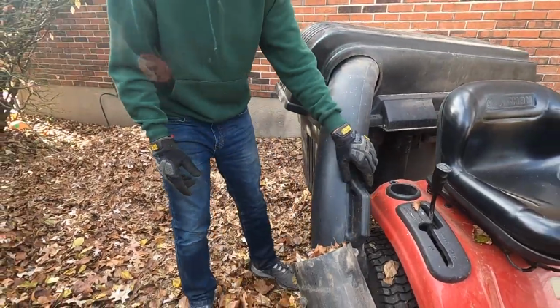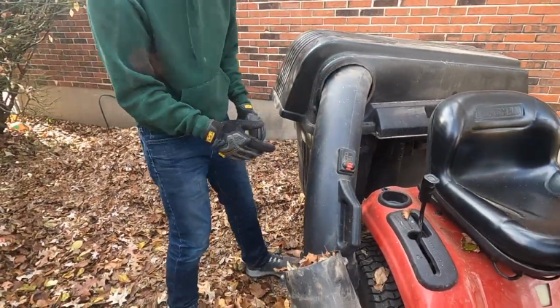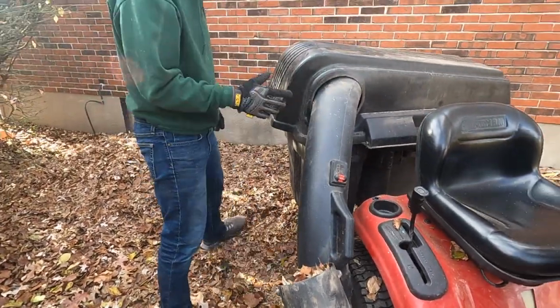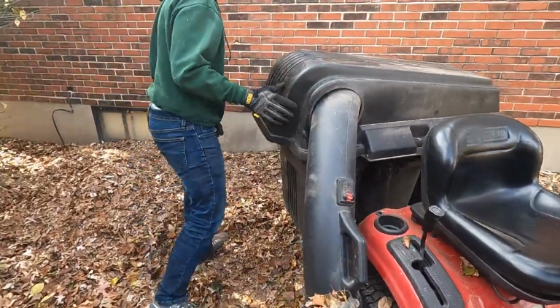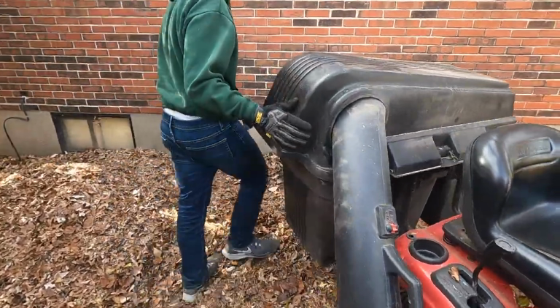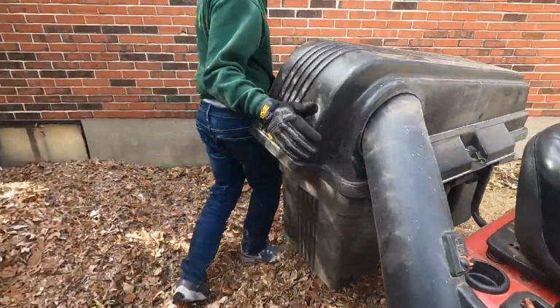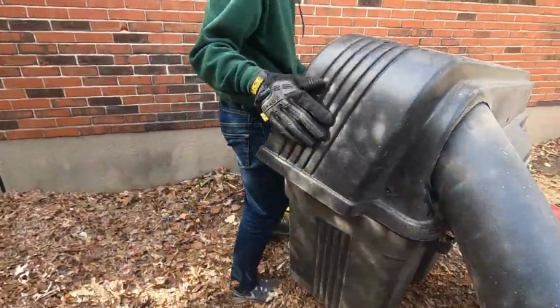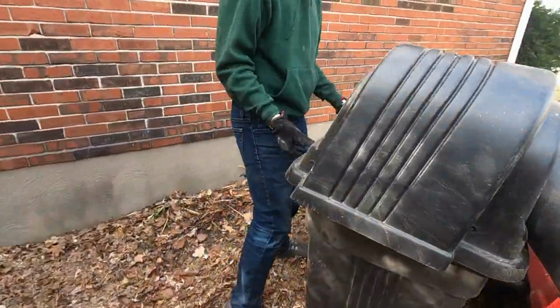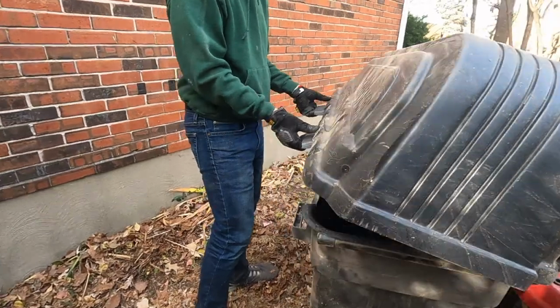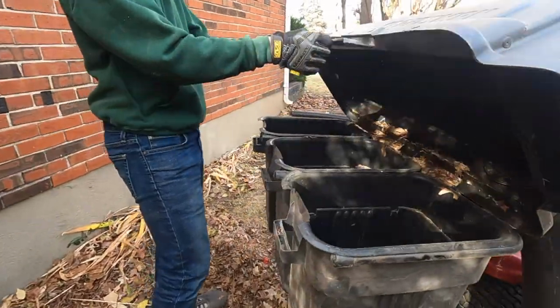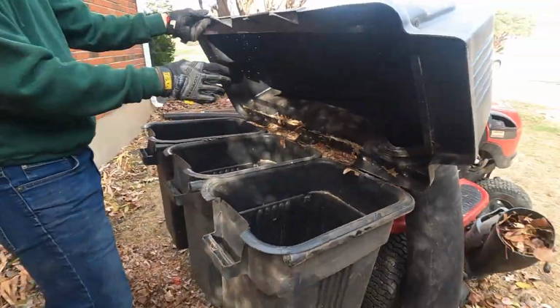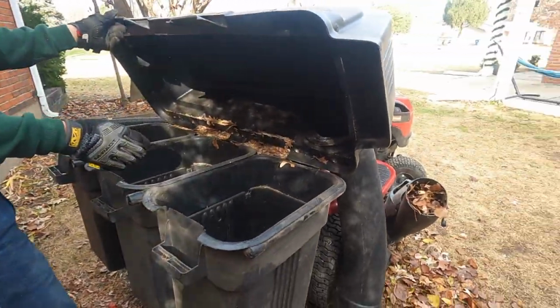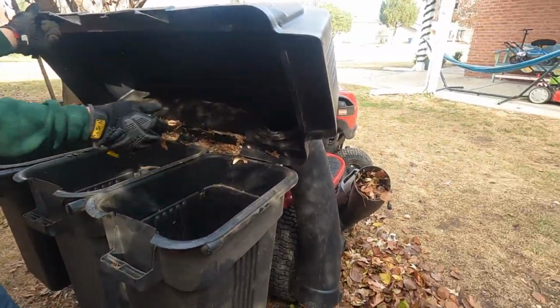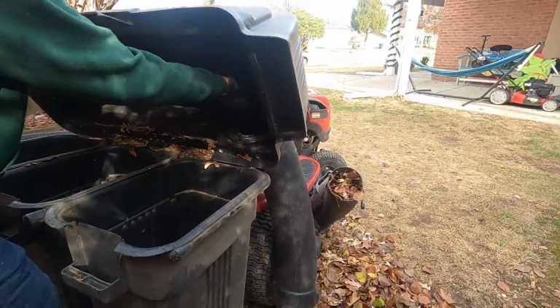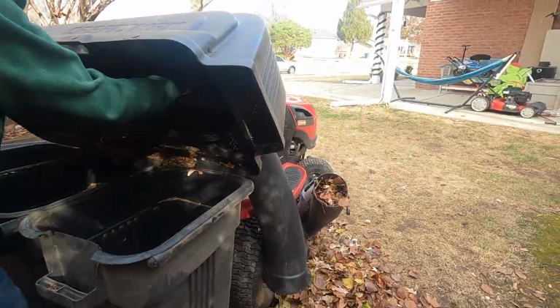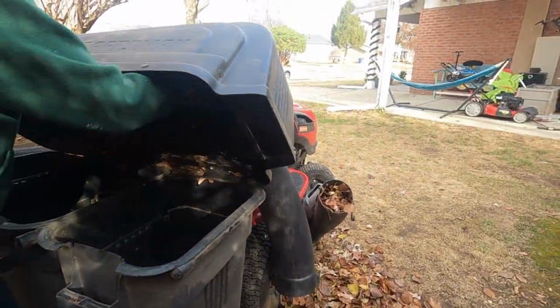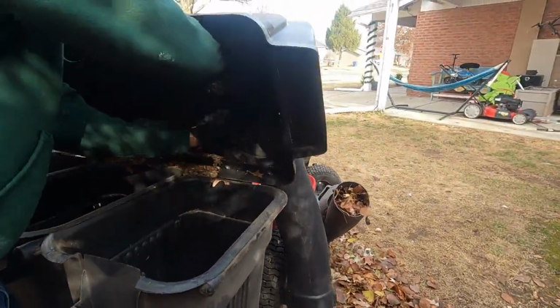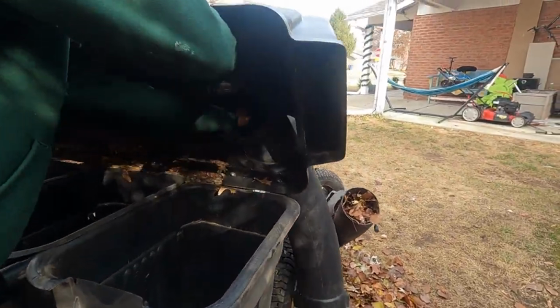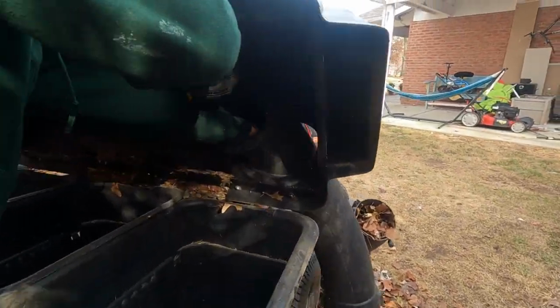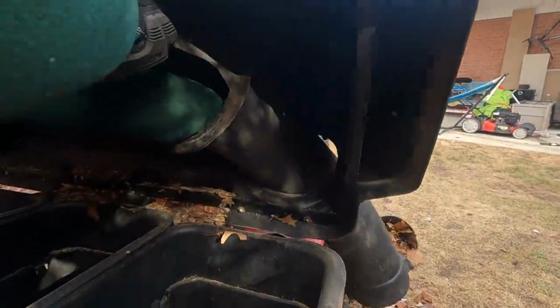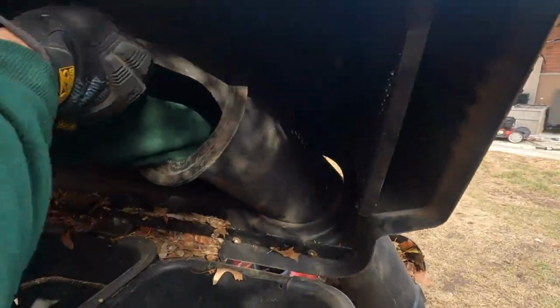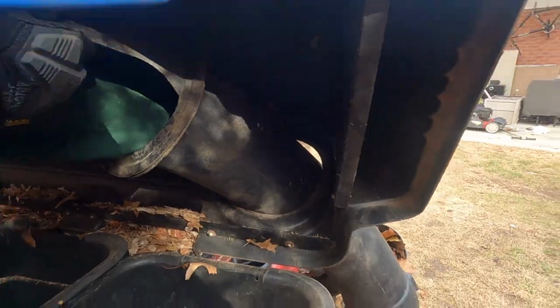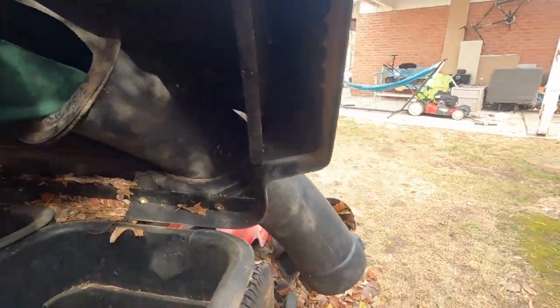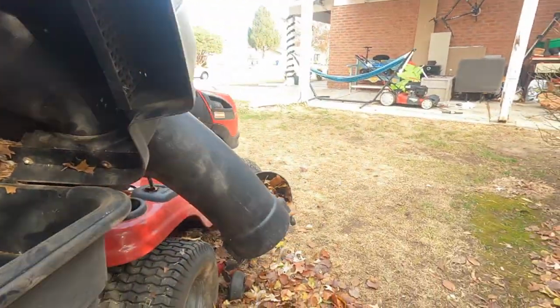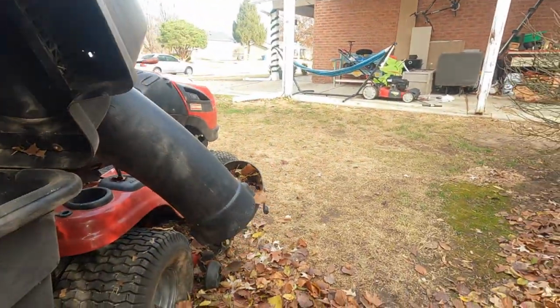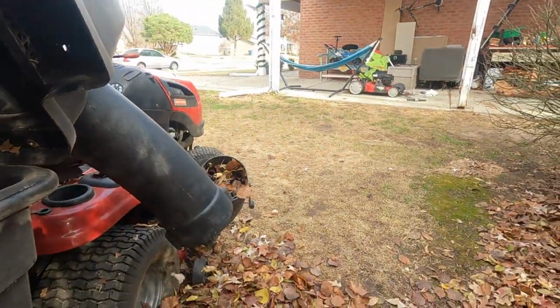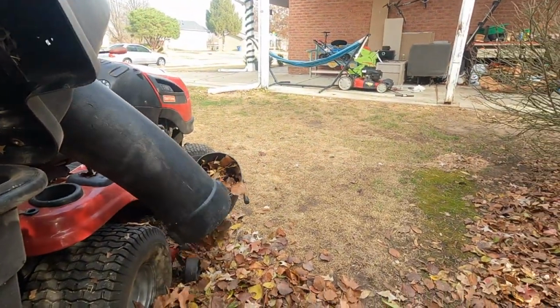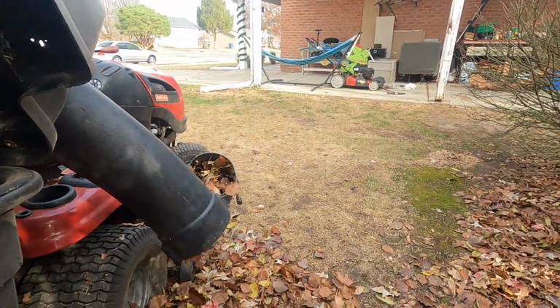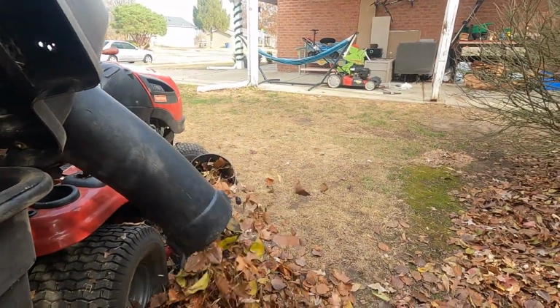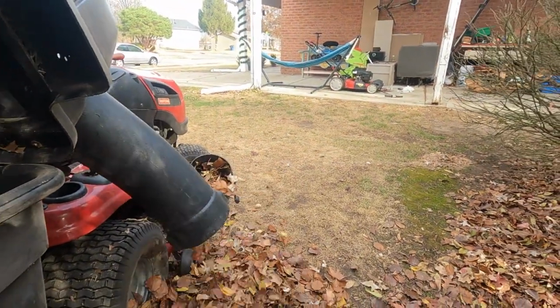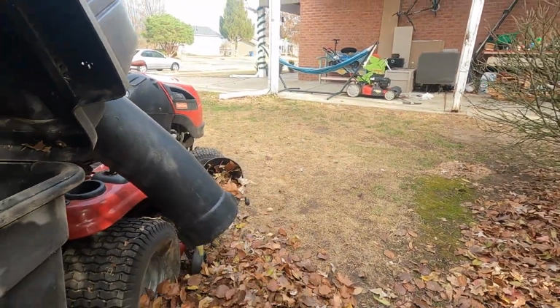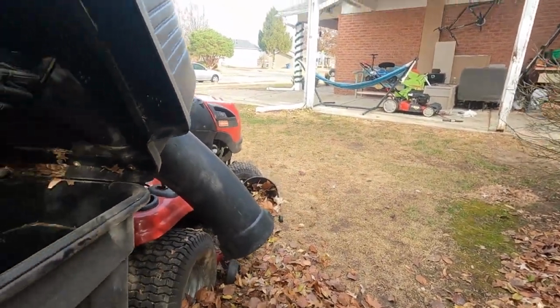Then if it doesn't come out, you're going to come around here, open this up, and stuff the leaves out through the chute just like that.